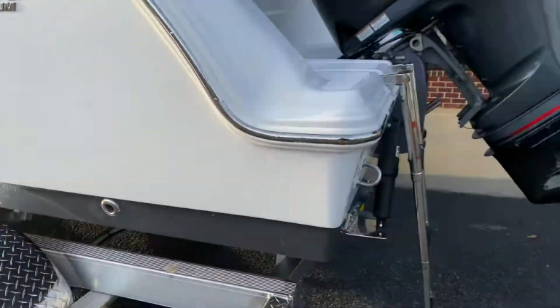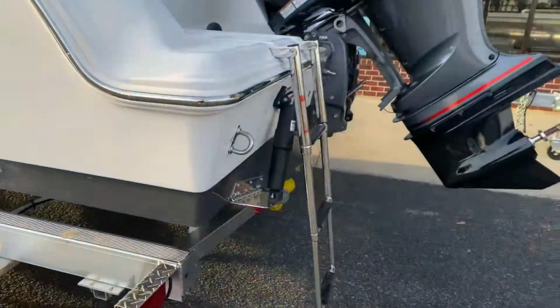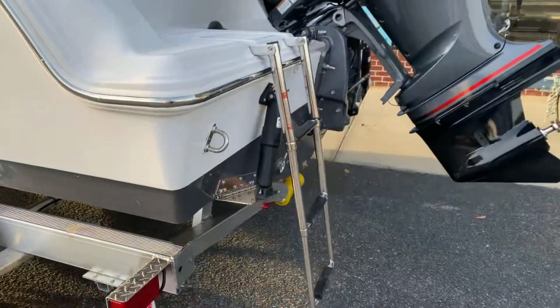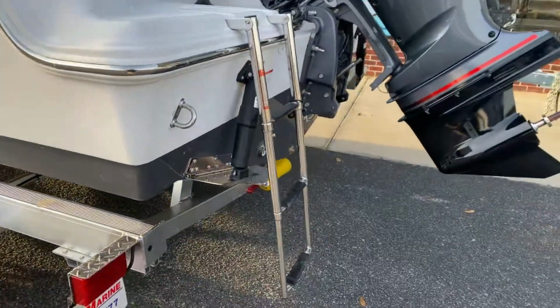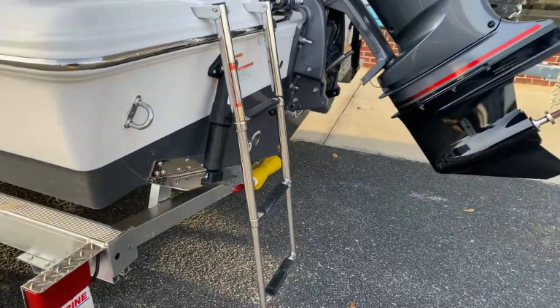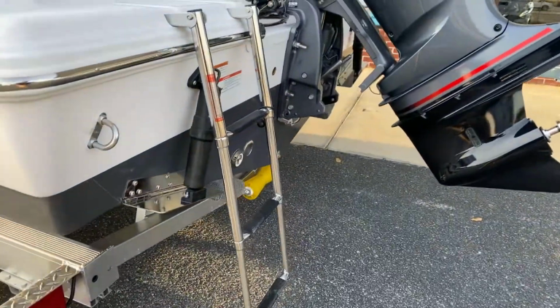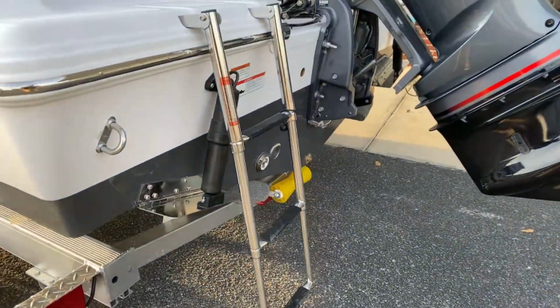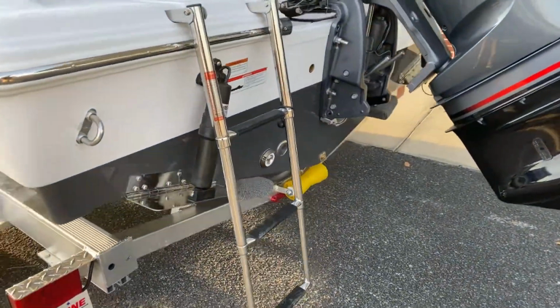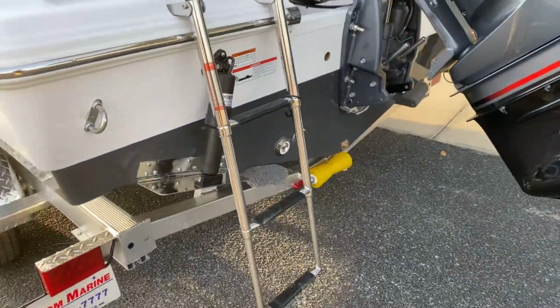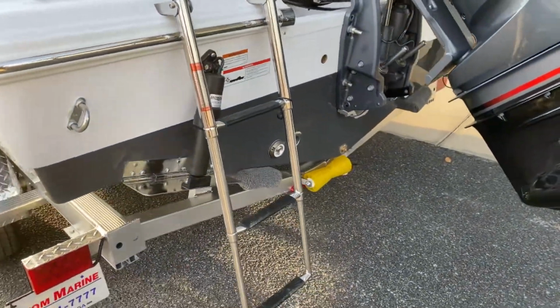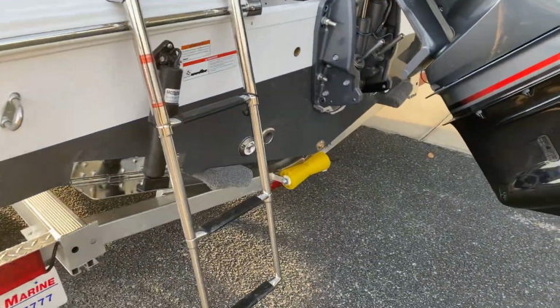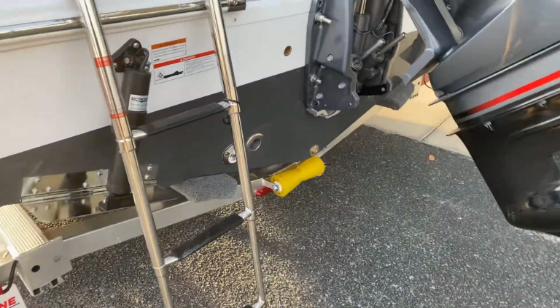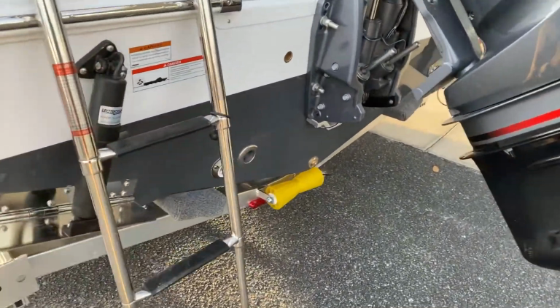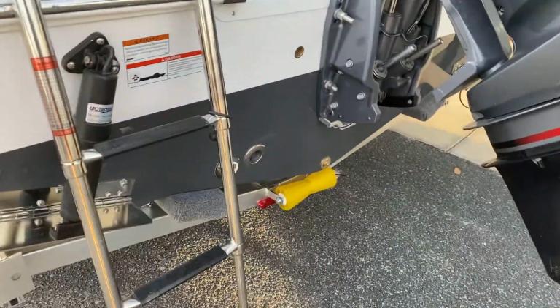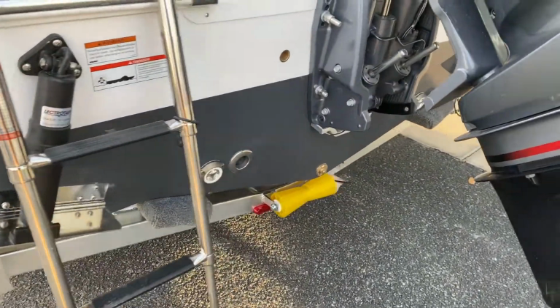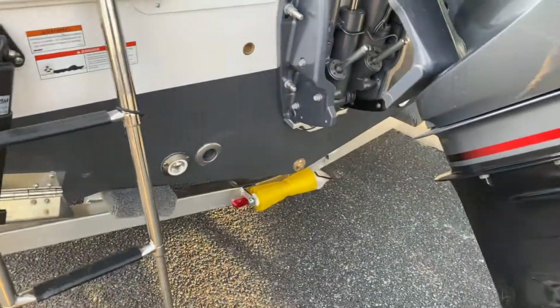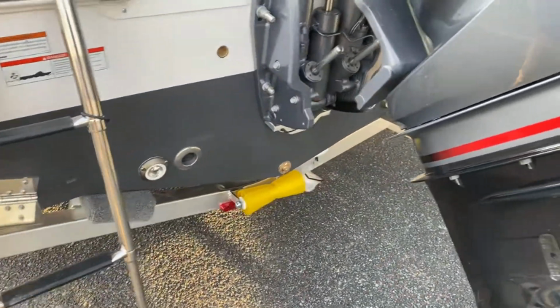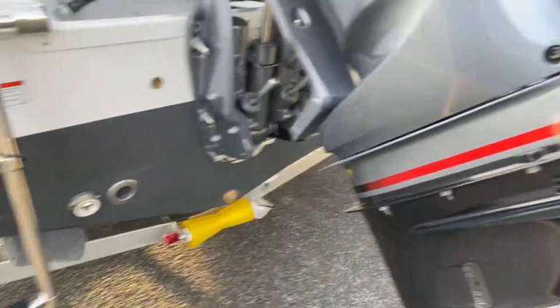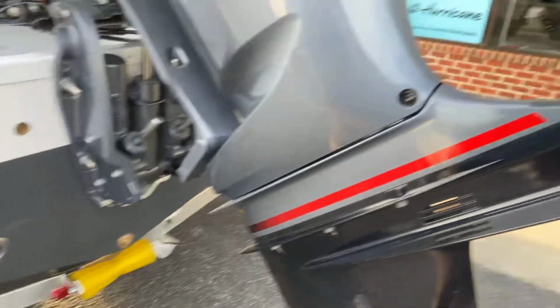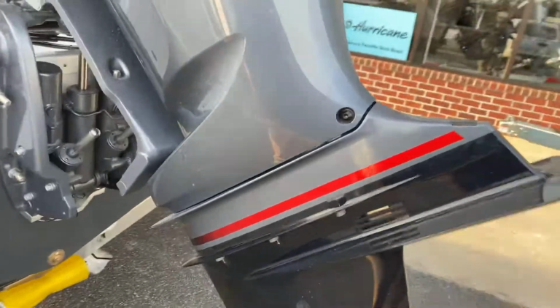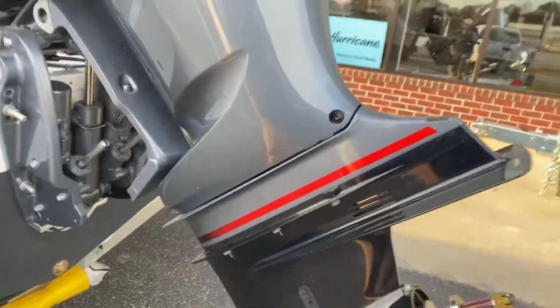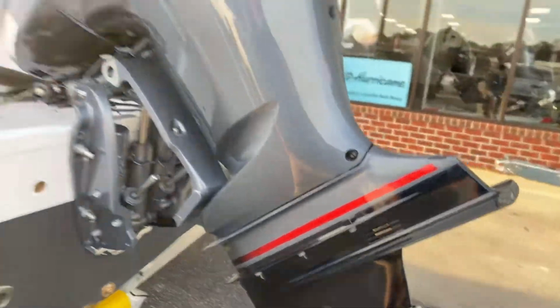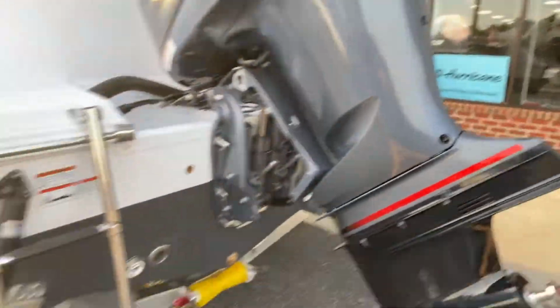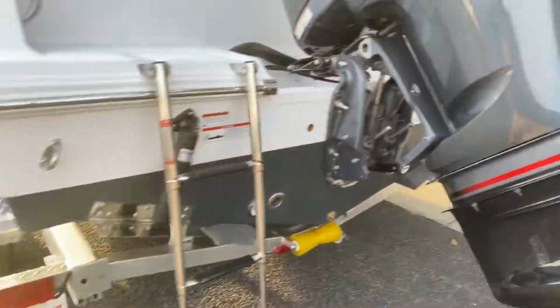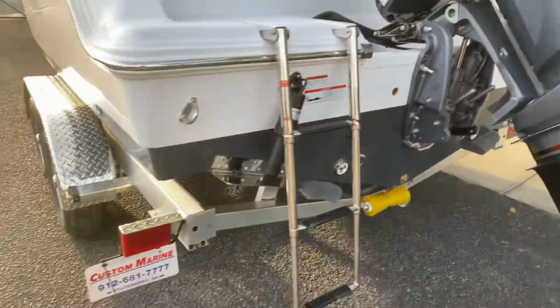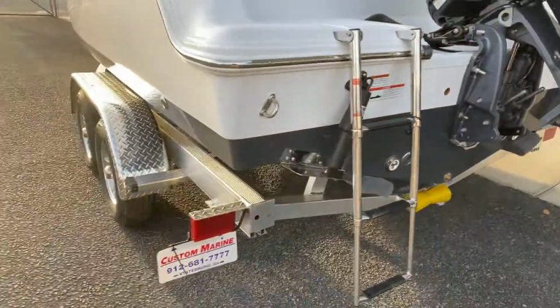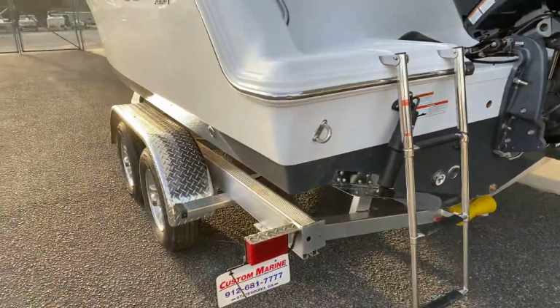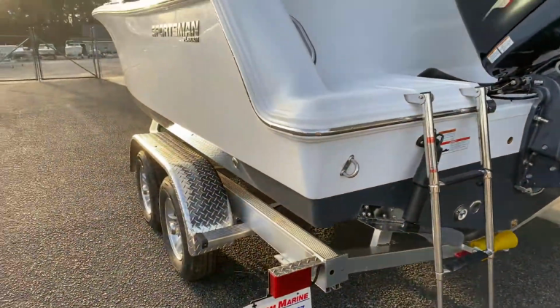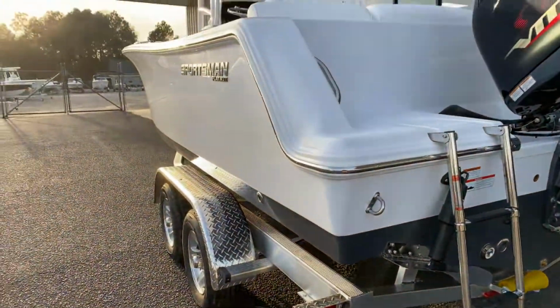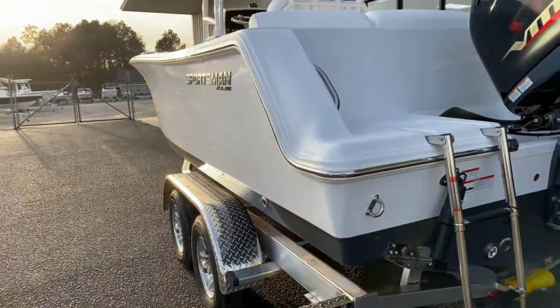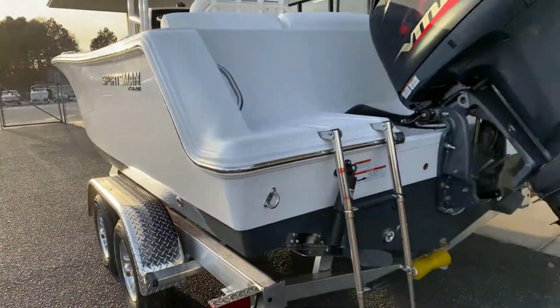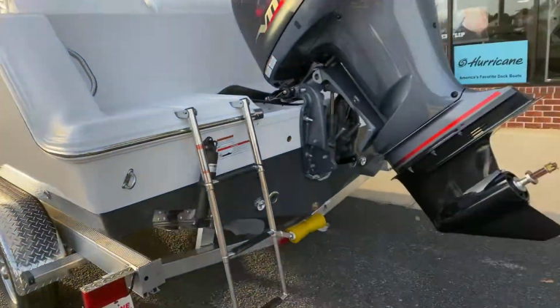You'll see here two trim tabs — again, part of the platinum package — and underwater lights, also part of the platinum package. Sitting on a custom fit trailer by Magic Tilt Design, specifically for this hull.